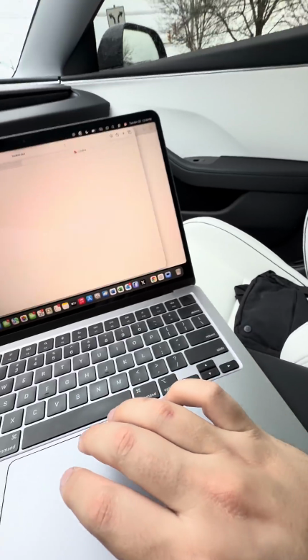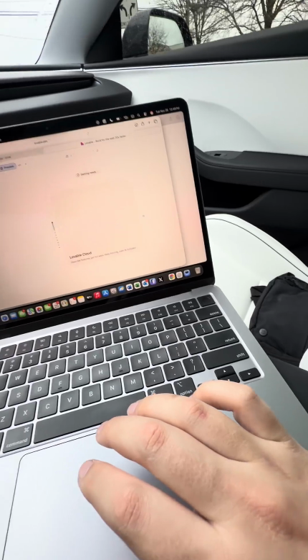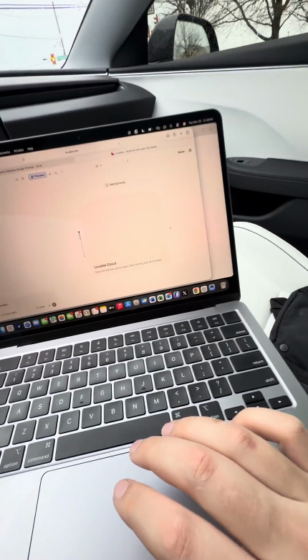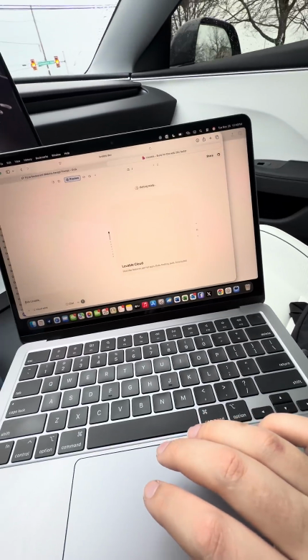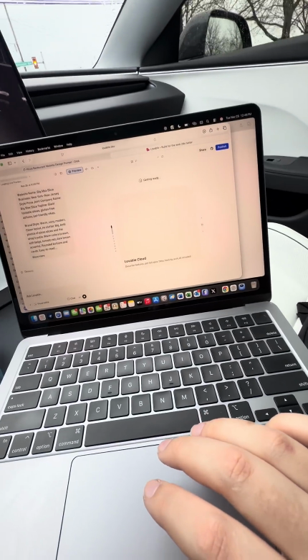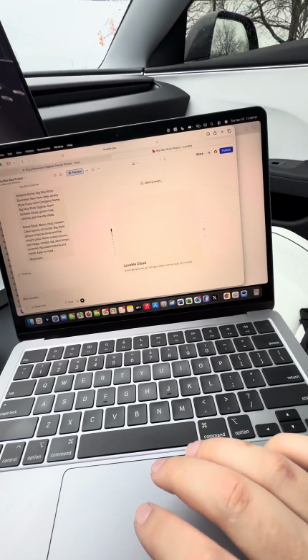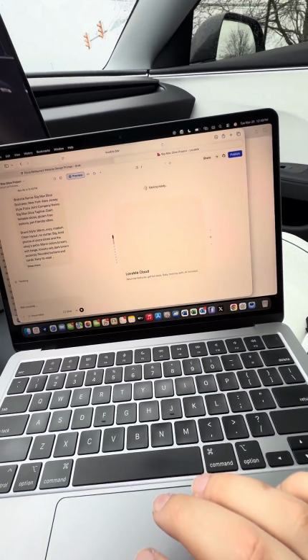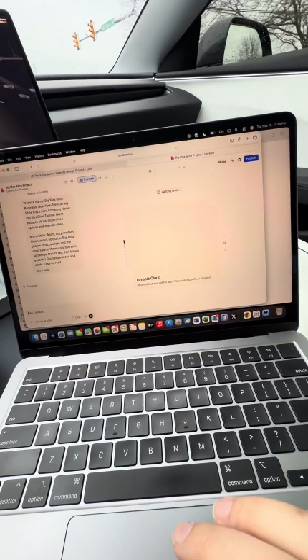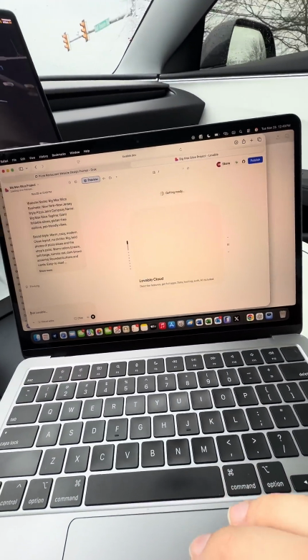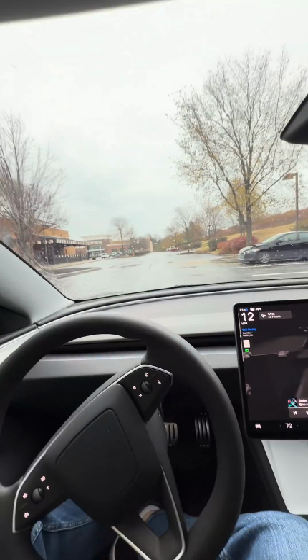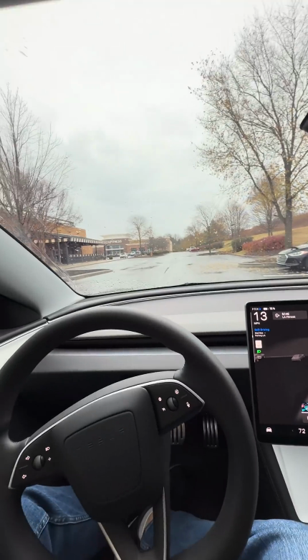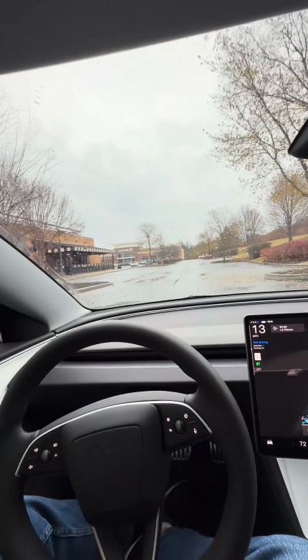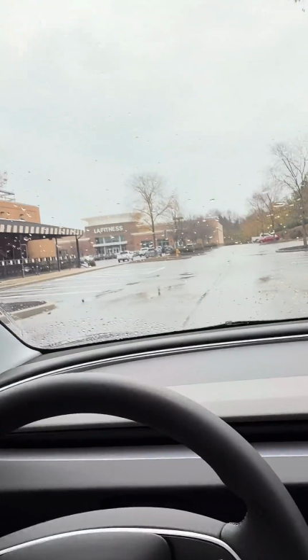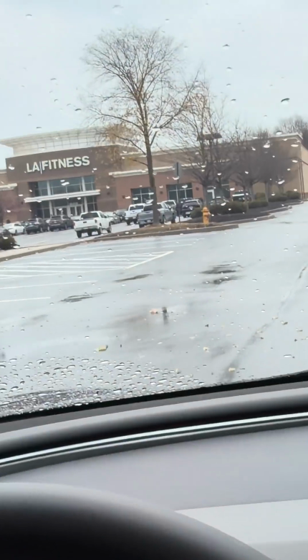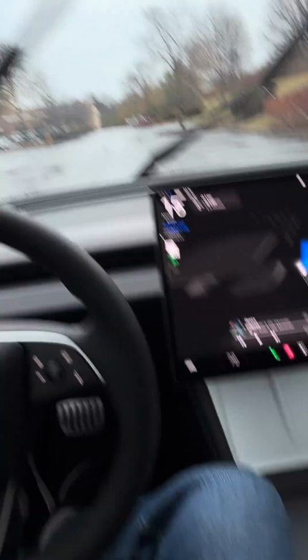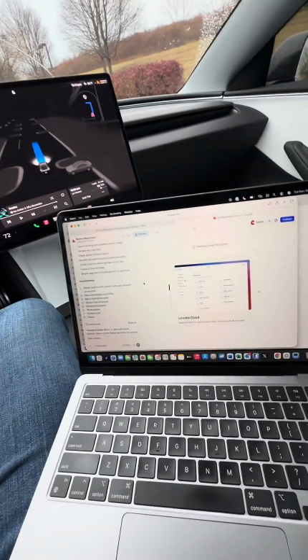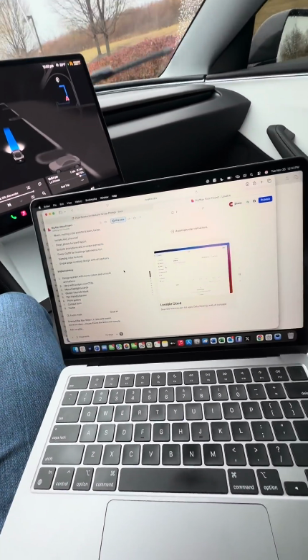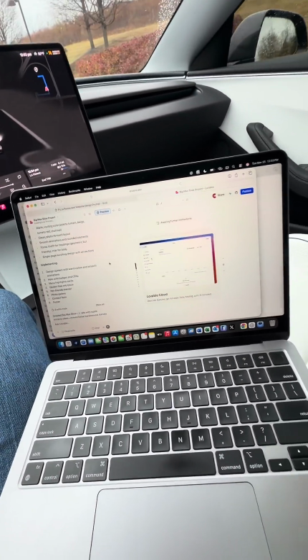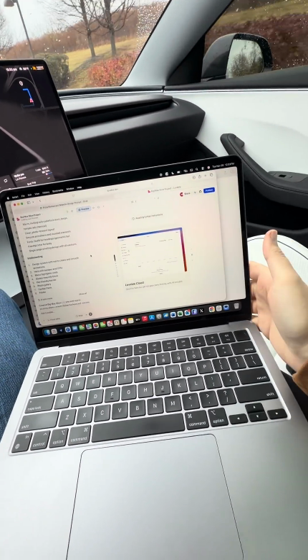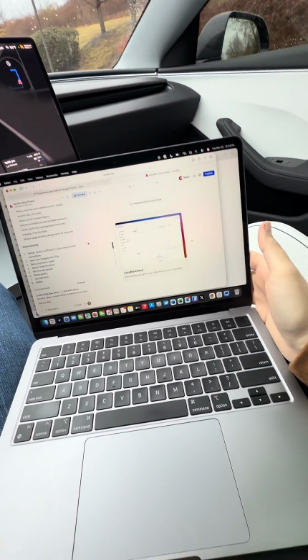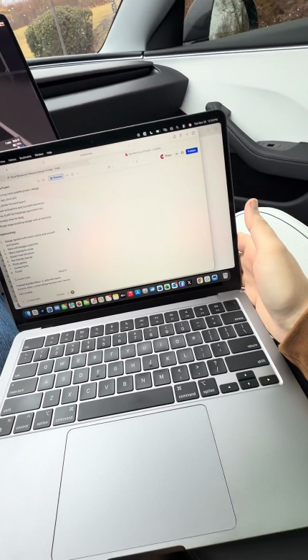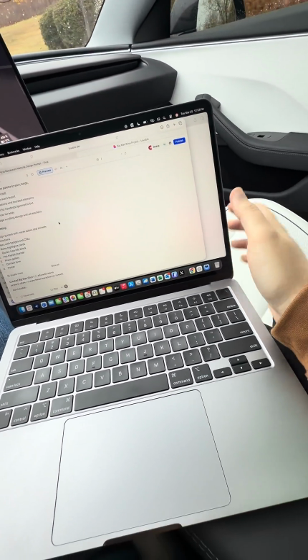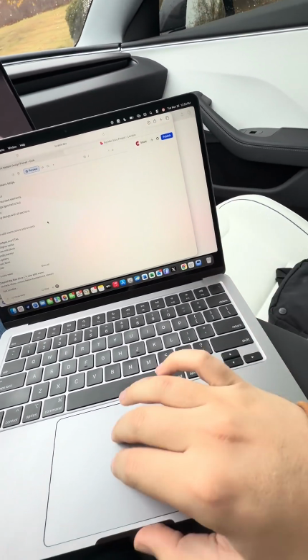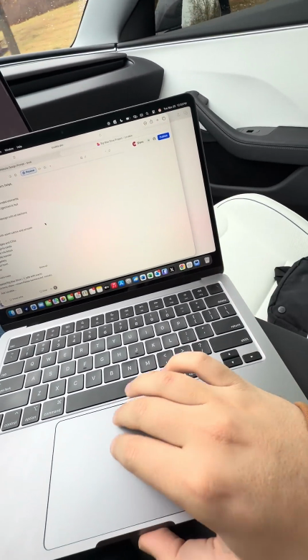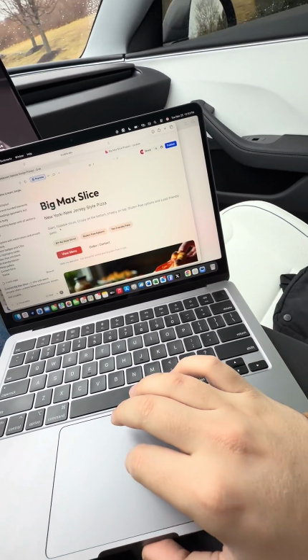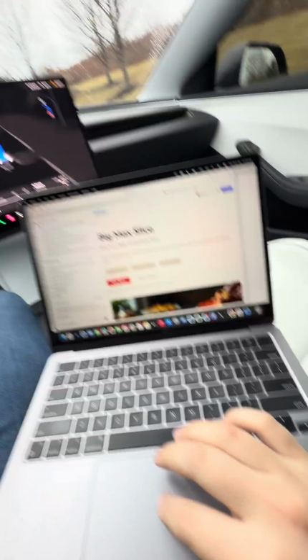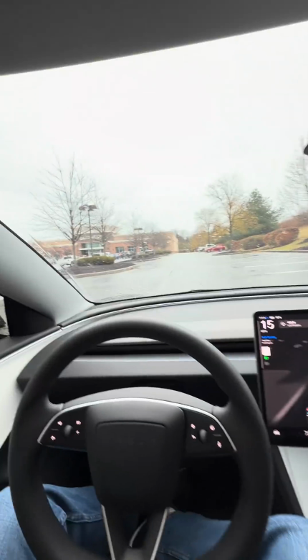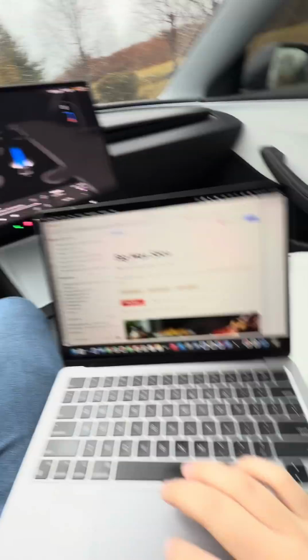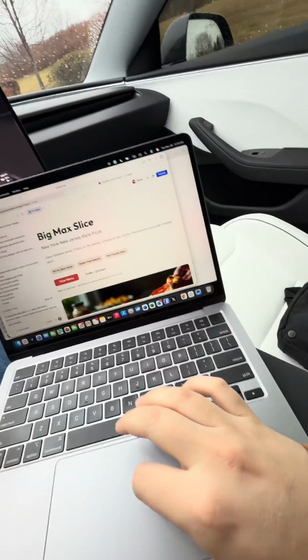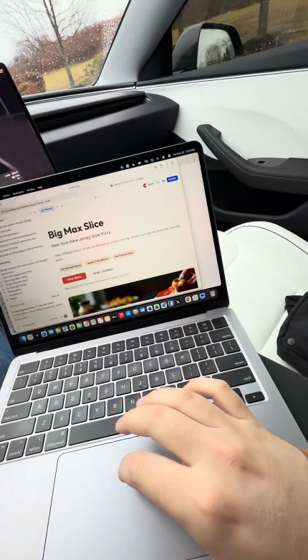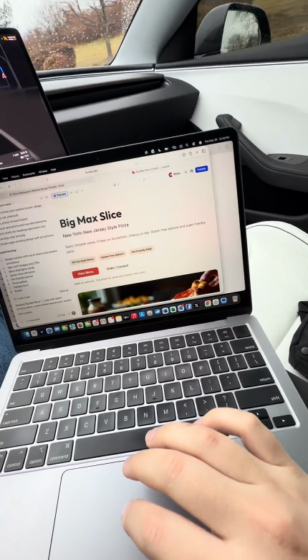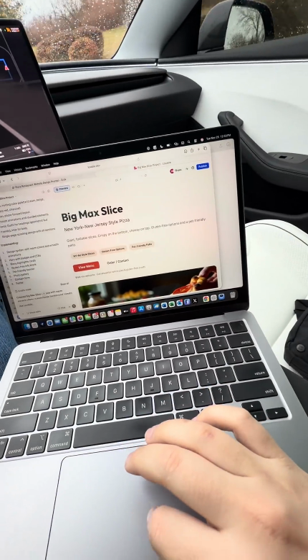Hit go and it's going to build us a pizza website. There's the gym, I can see it right there. Let's go — come on, let's finish this website out. Look at that, look how insane that is!